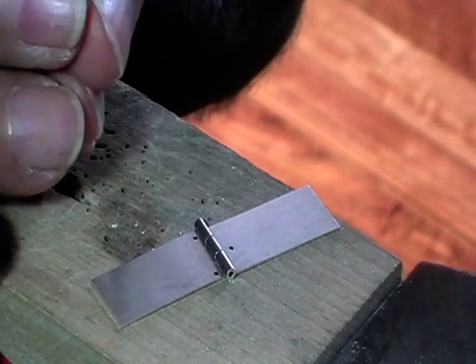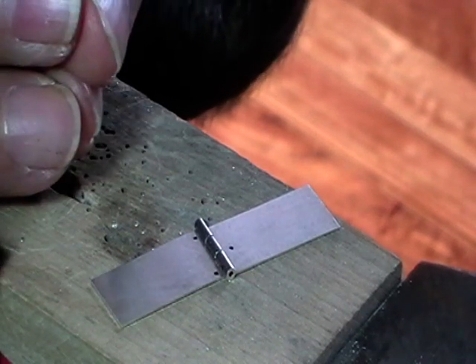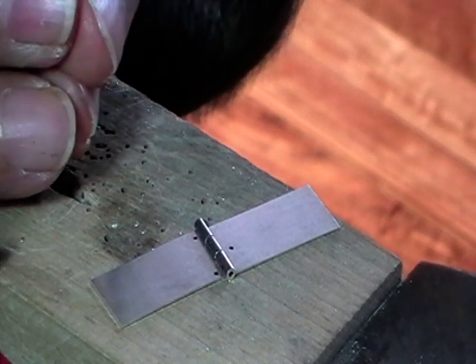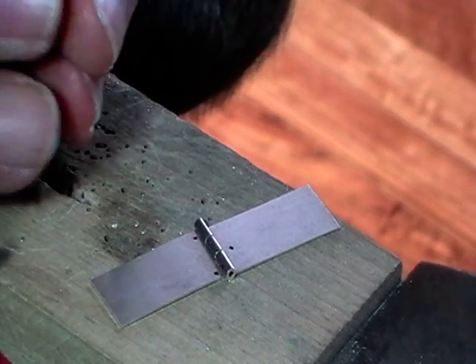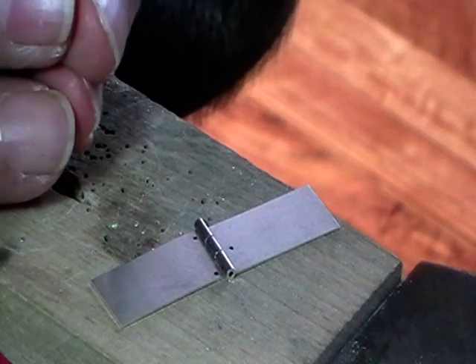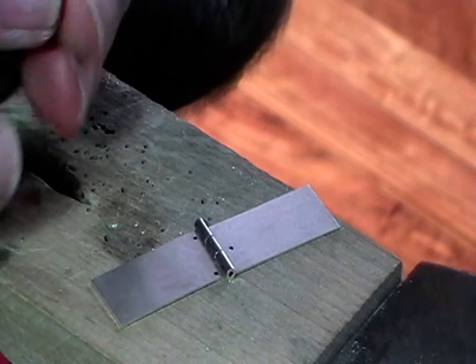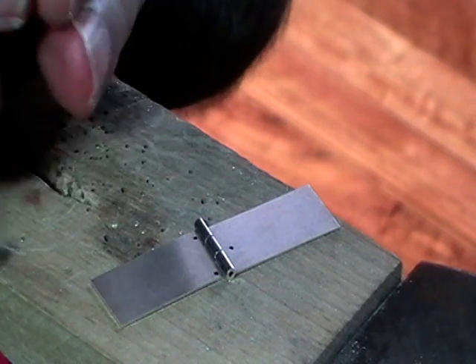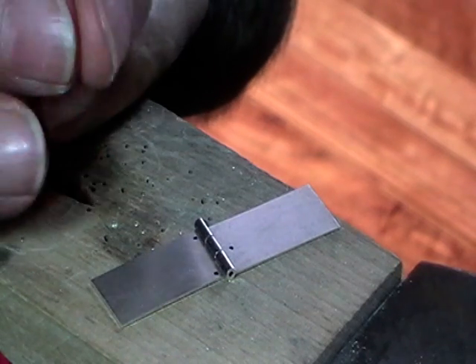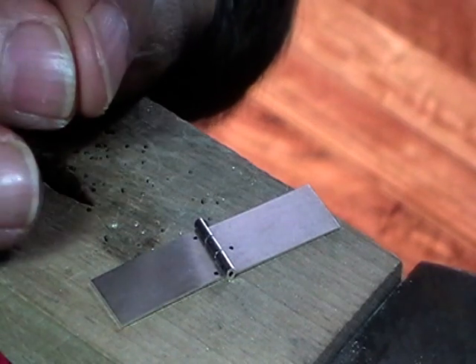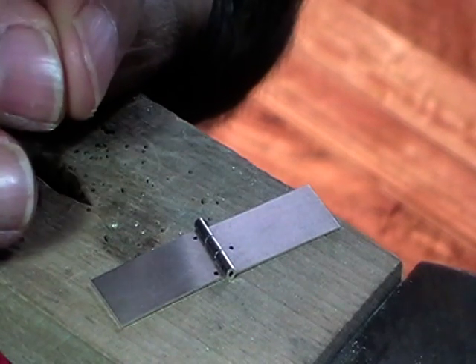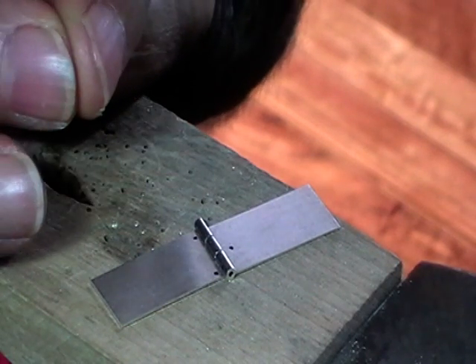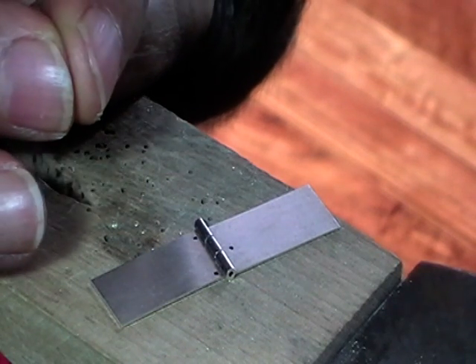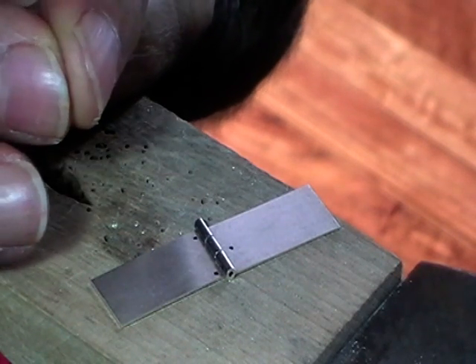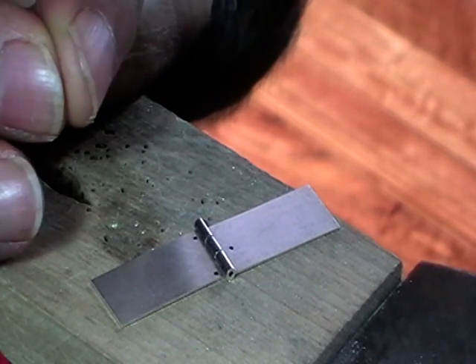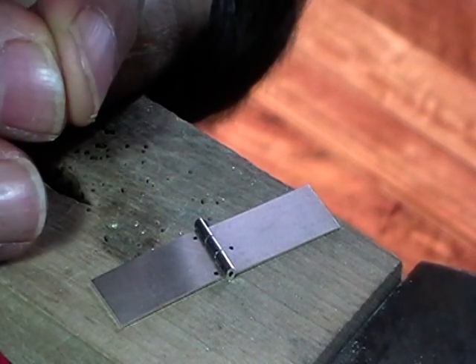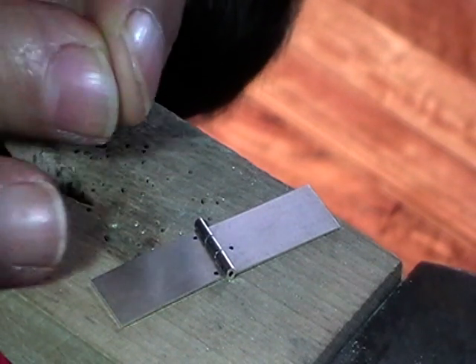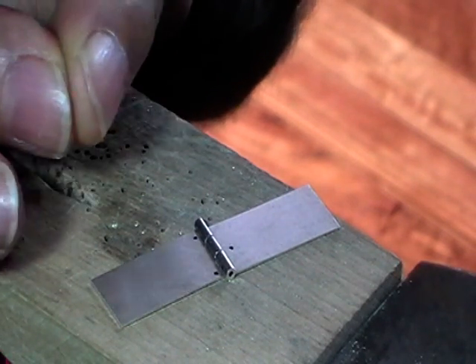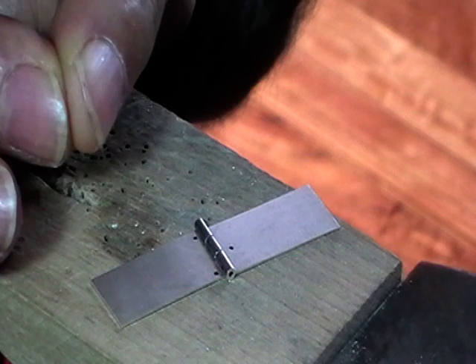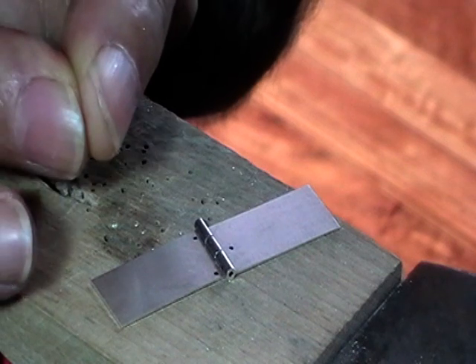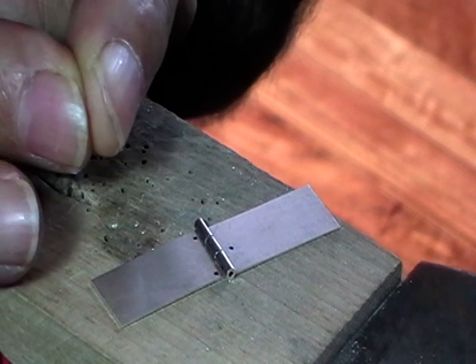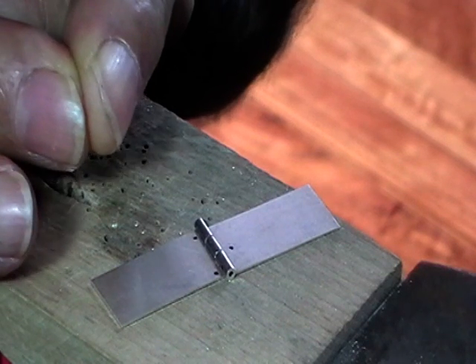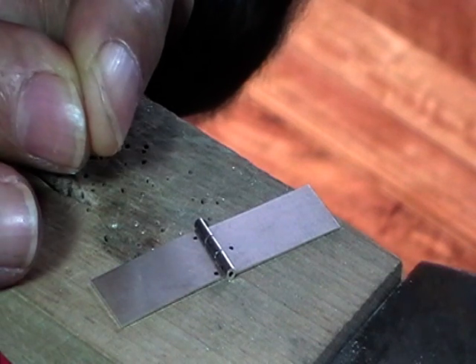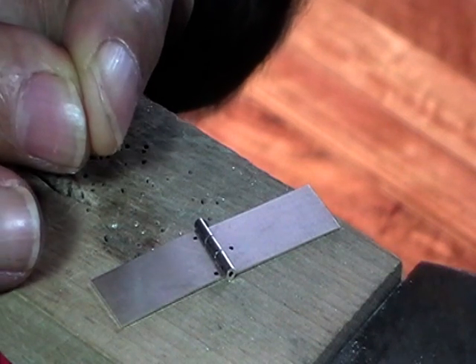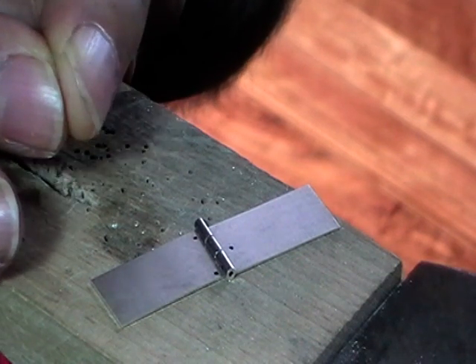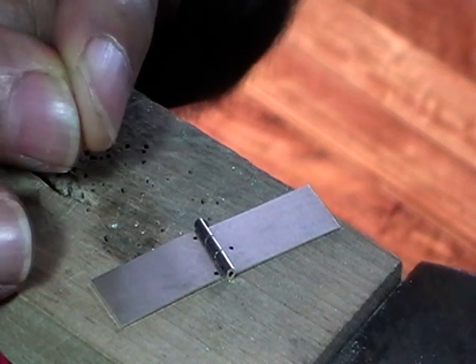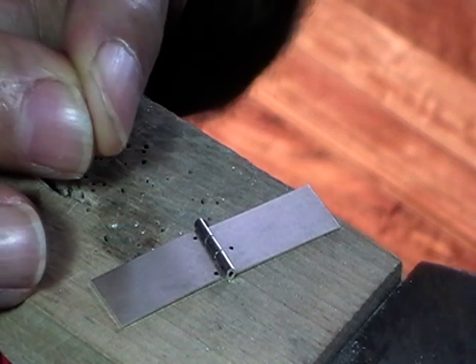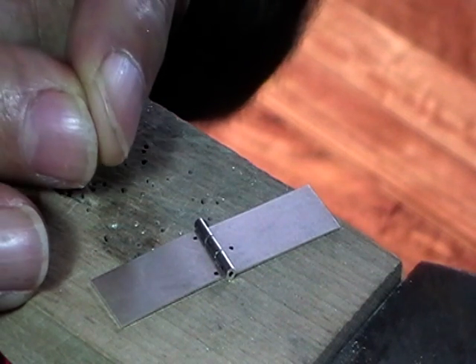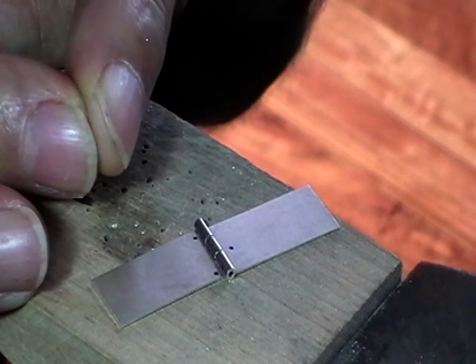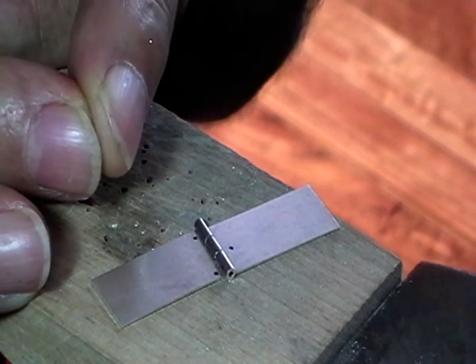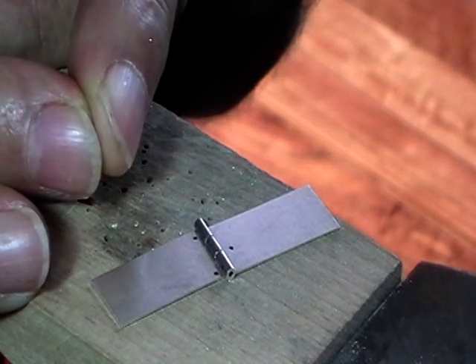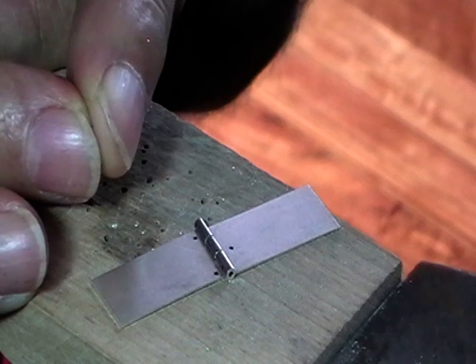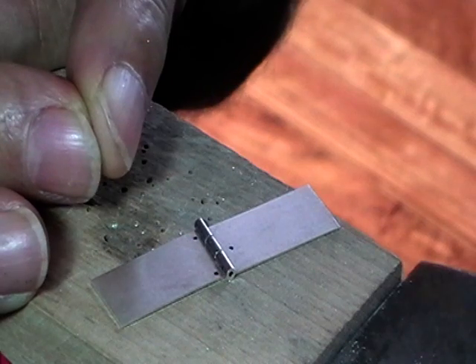Anytime that you're soldering, if you make sure that your two surfaces touch 100%, you have to use very little solder and there's very little cleanup.